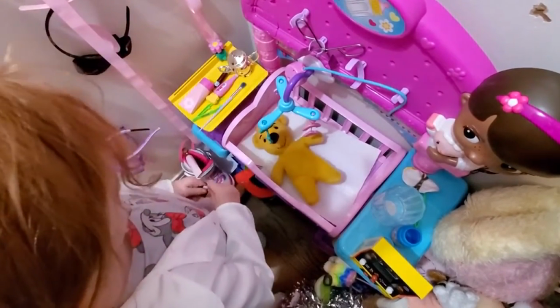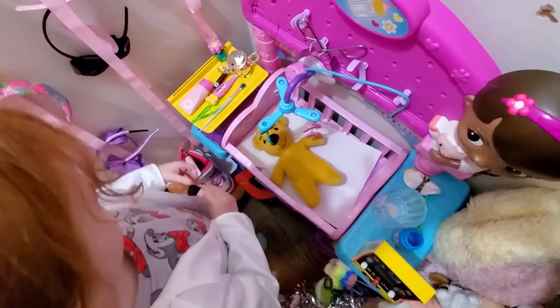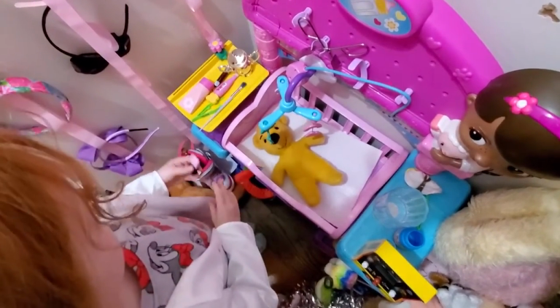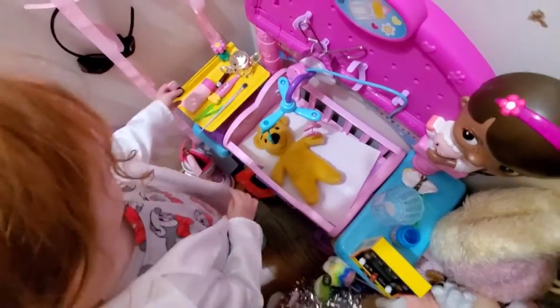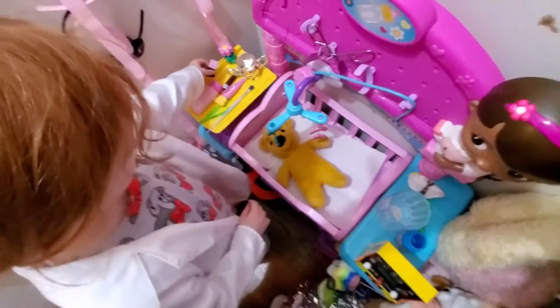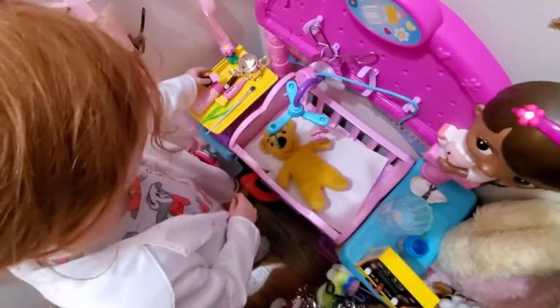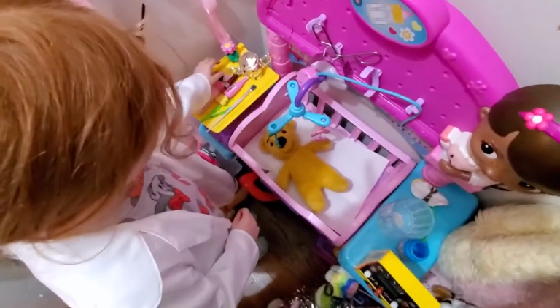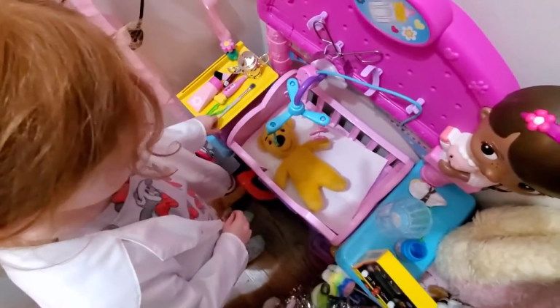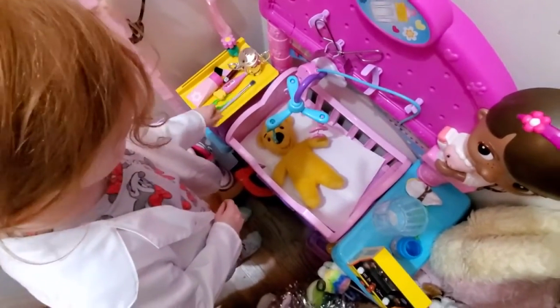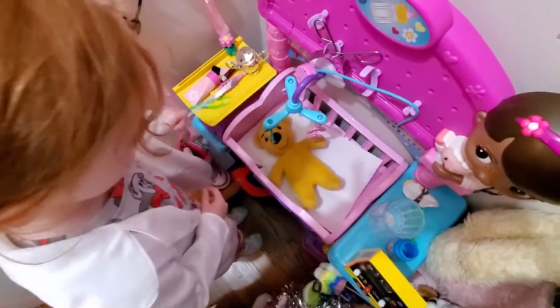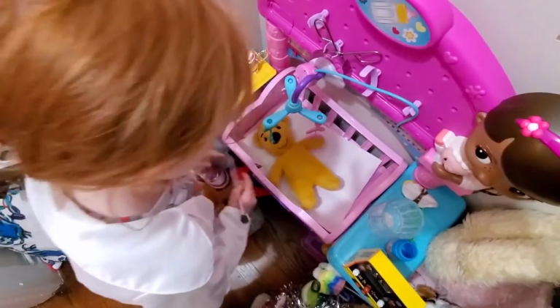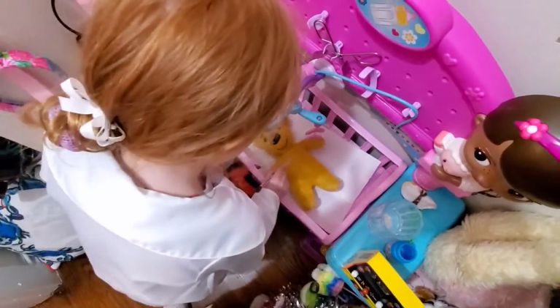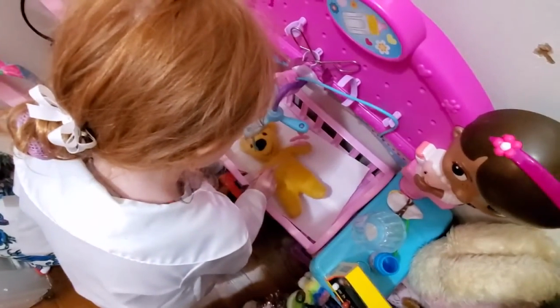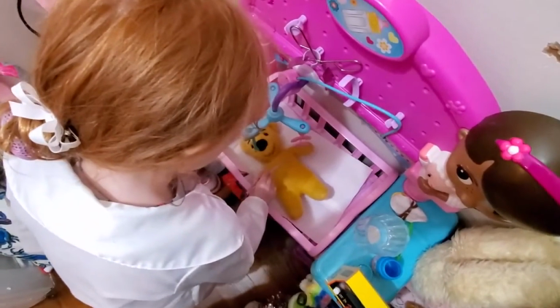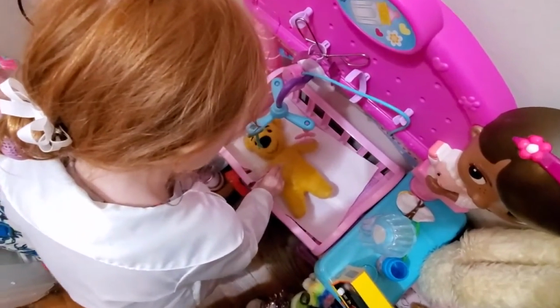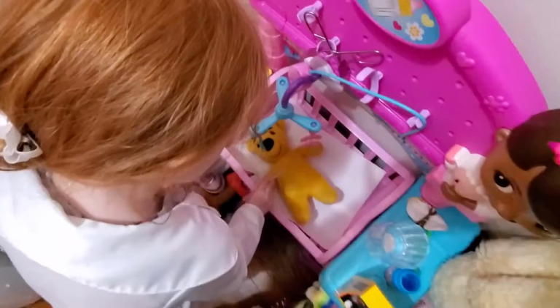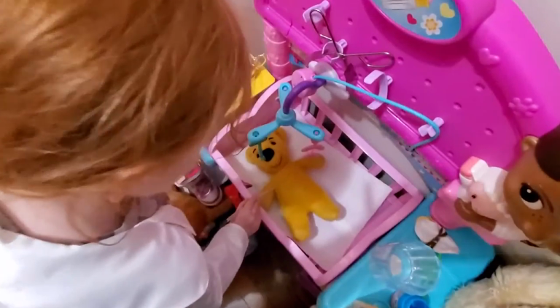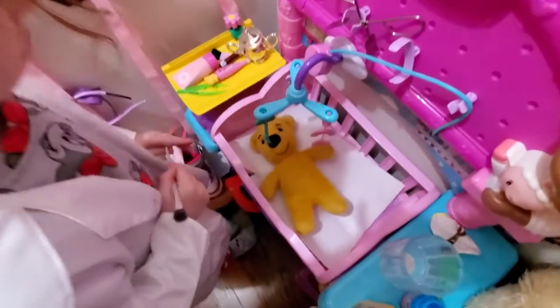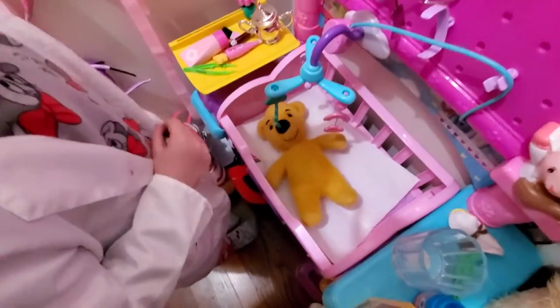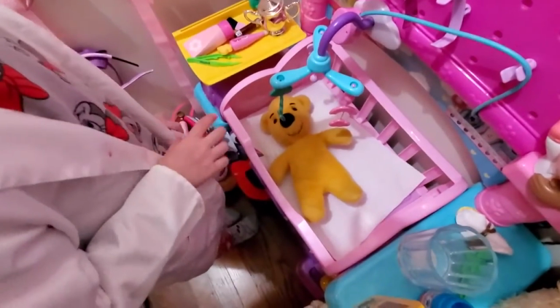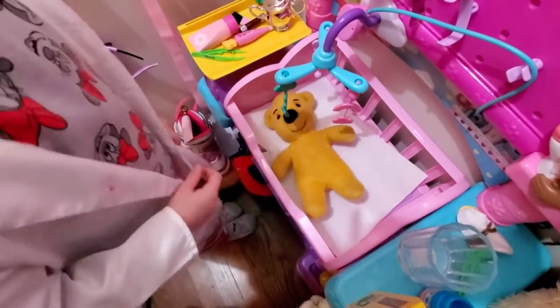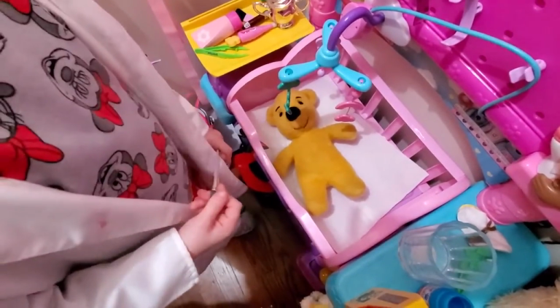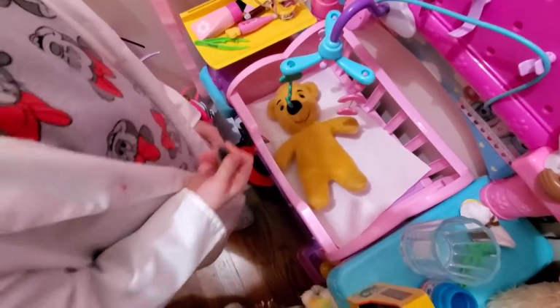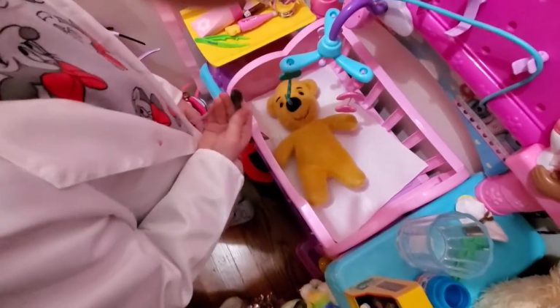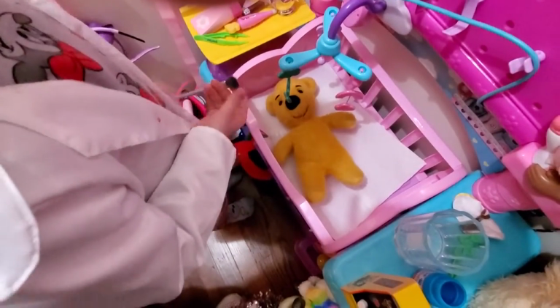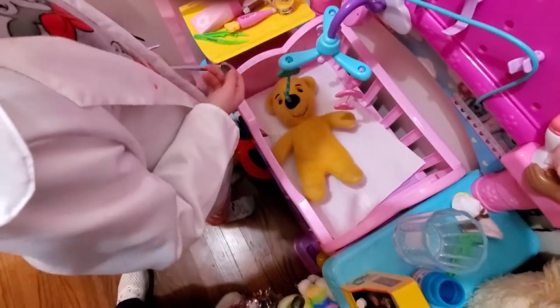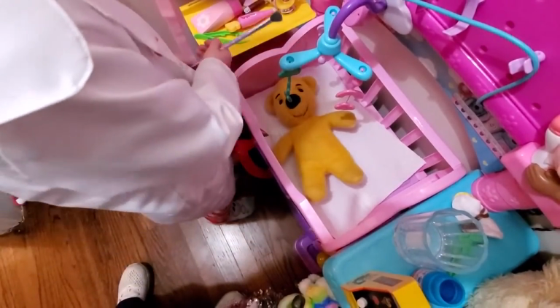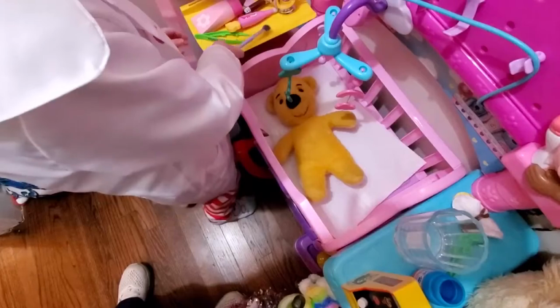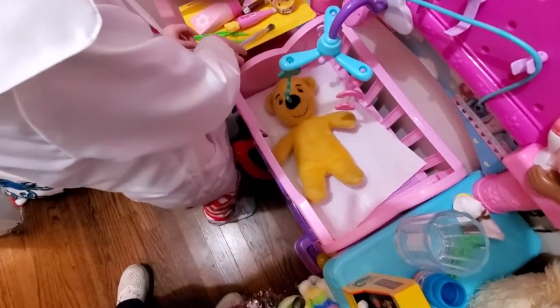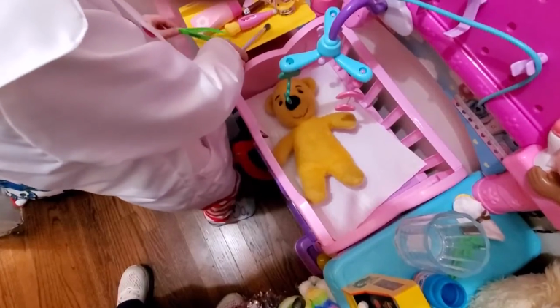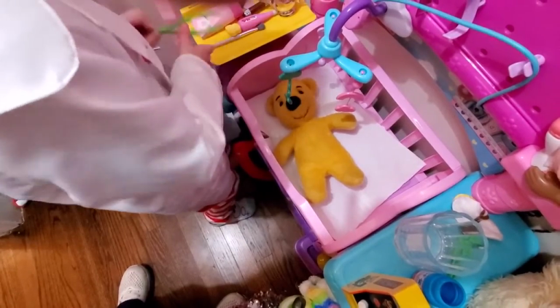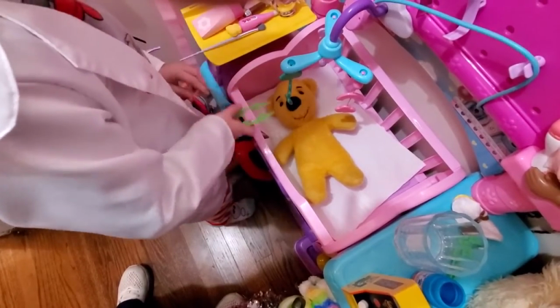All right, now take your scalpel, let's make our first incision. Very good — oh, you're a good surgeon! All right, let's dissect down. Take your tweezers and let's dissect down to the gallbladder.